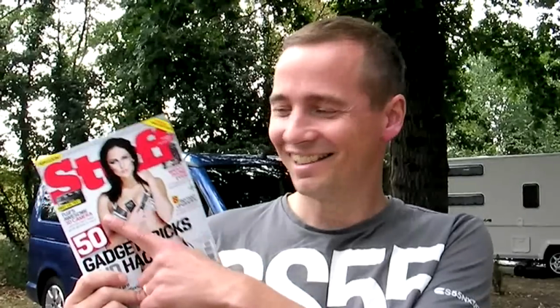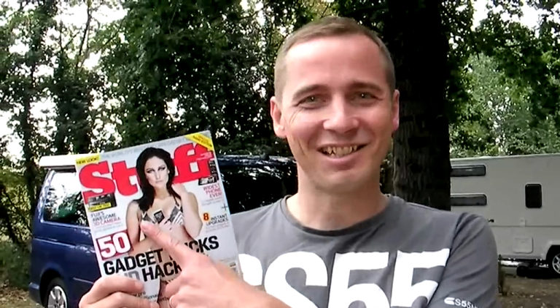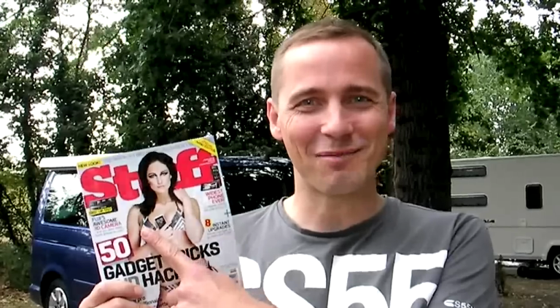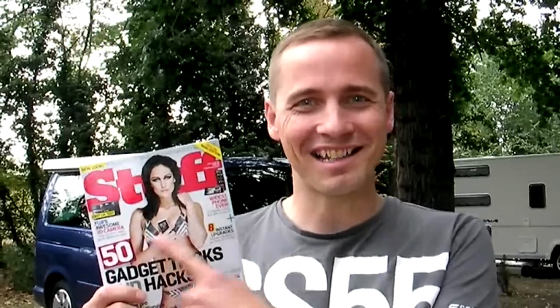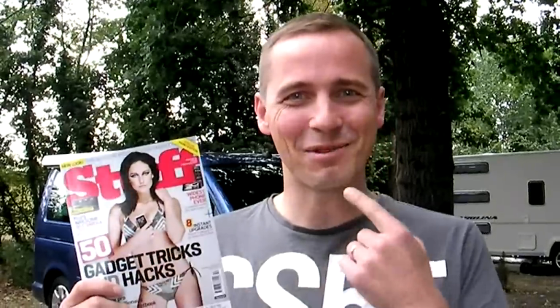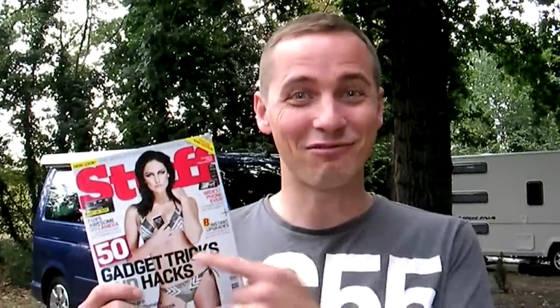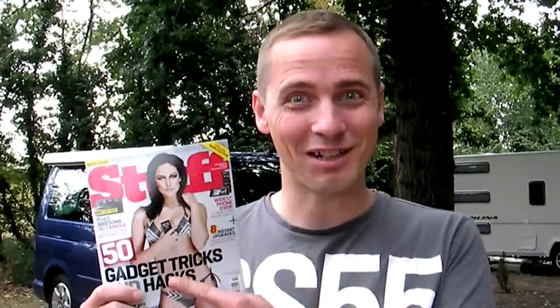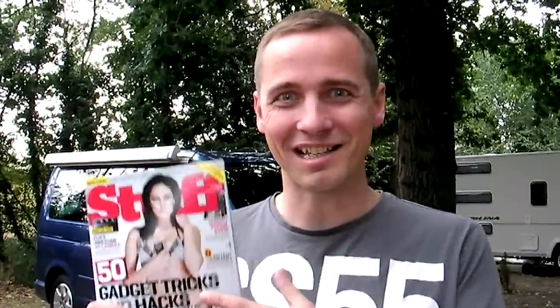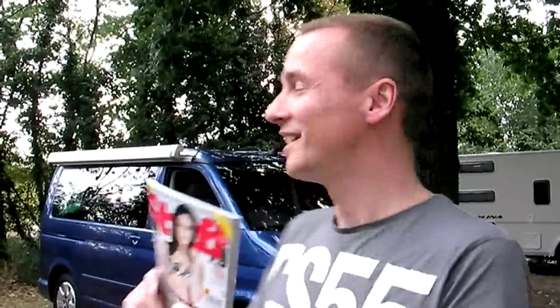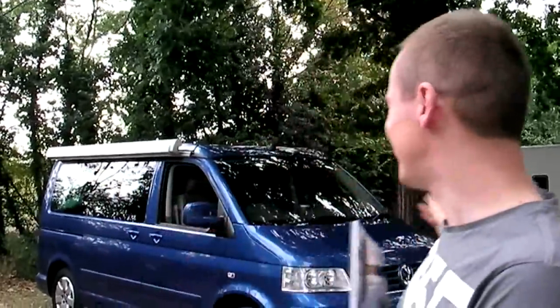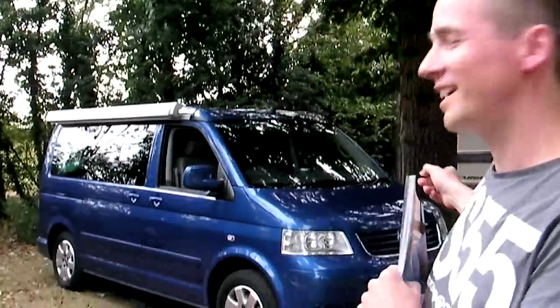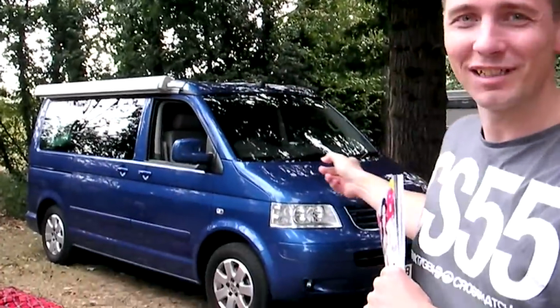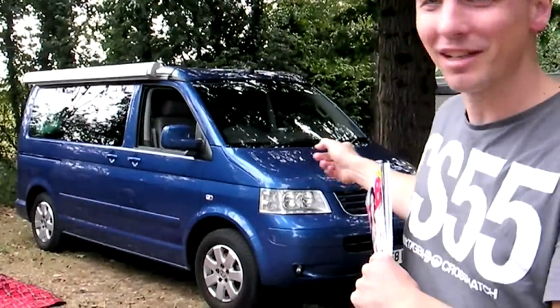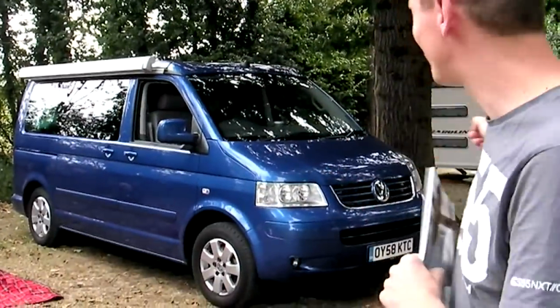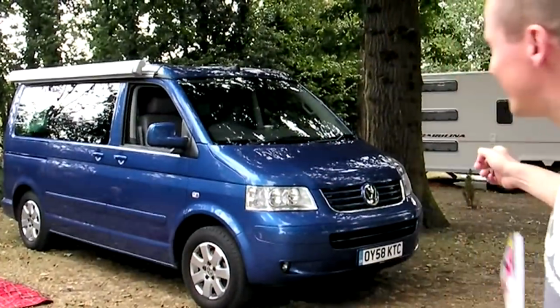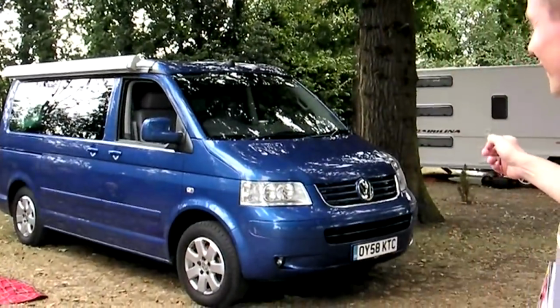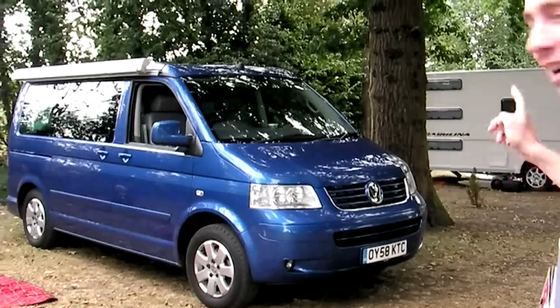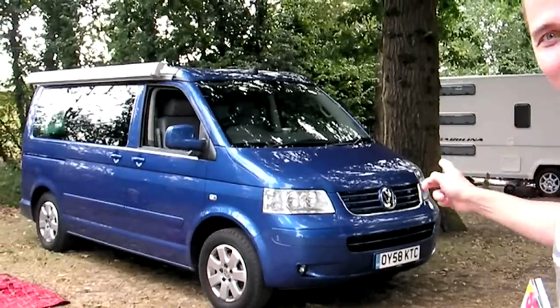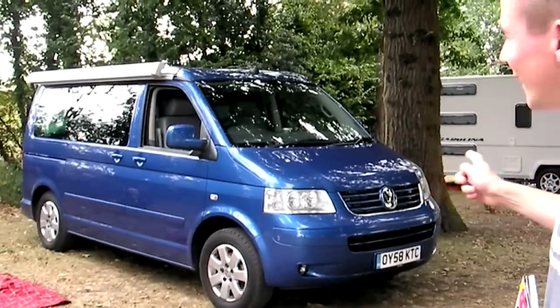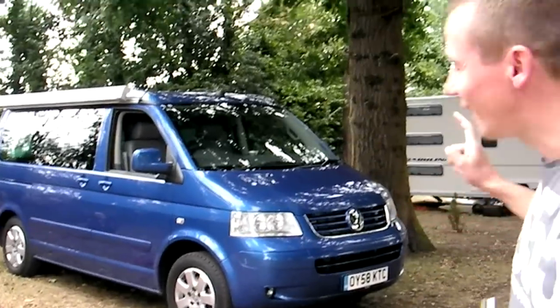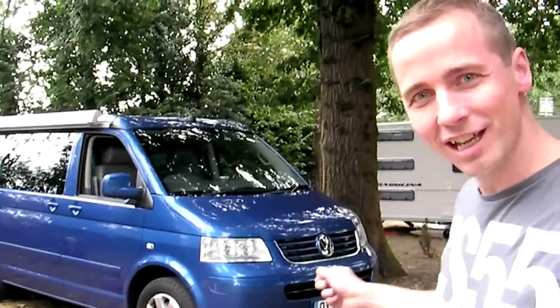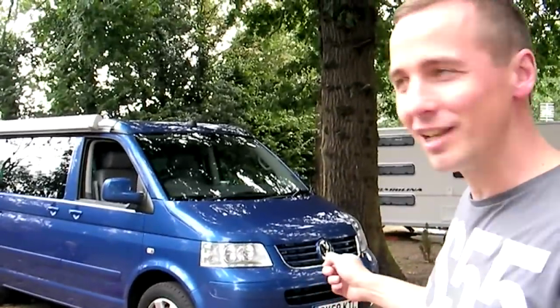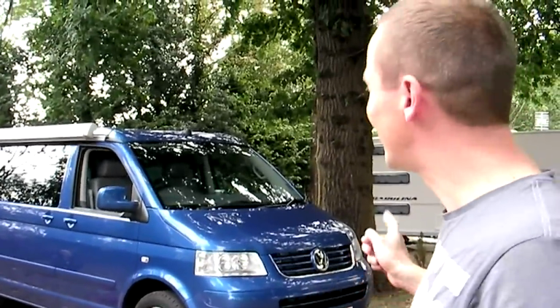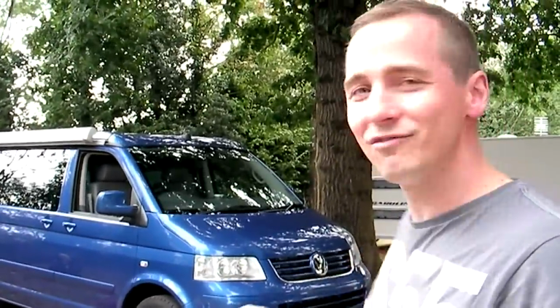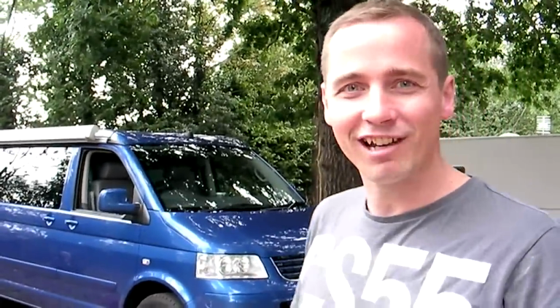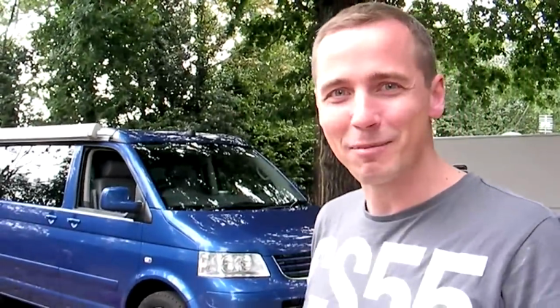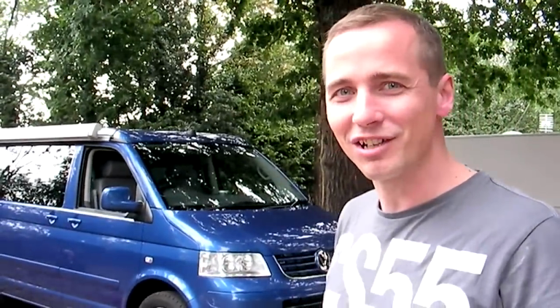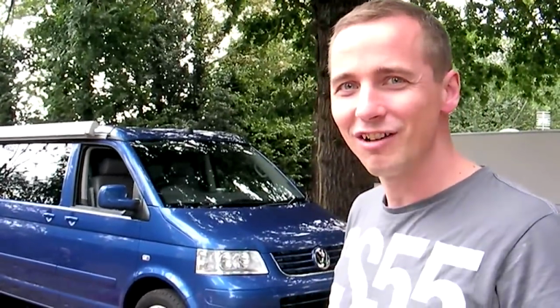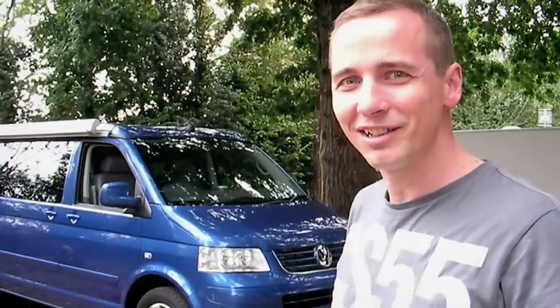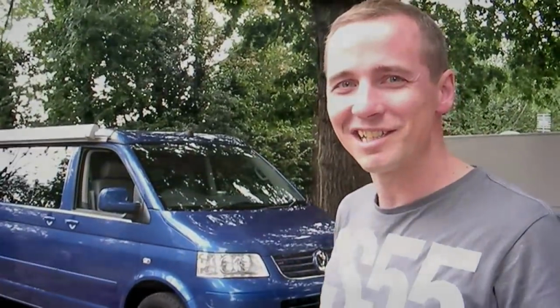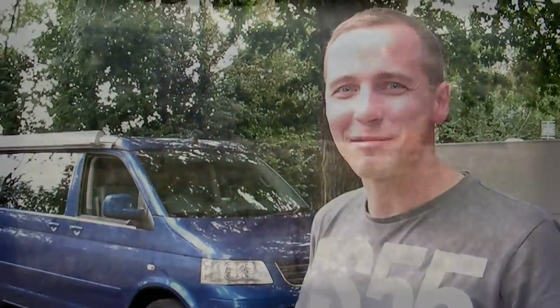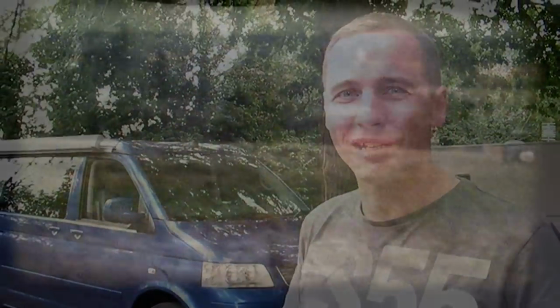This is Stuff Magazine. I'm Tony from Stuff Magazine. This is a VW California and I'm going to find out just how good it is and if it can recreate the magic of my 1968 bay window.